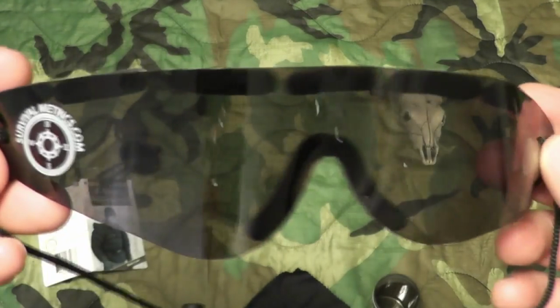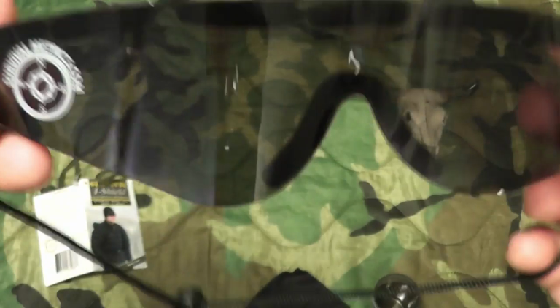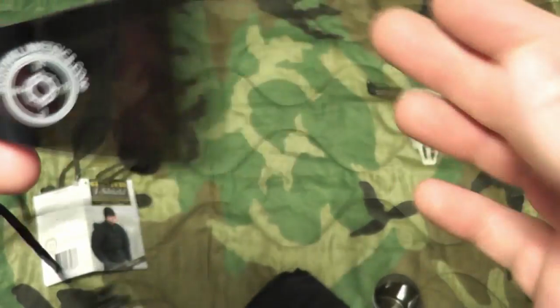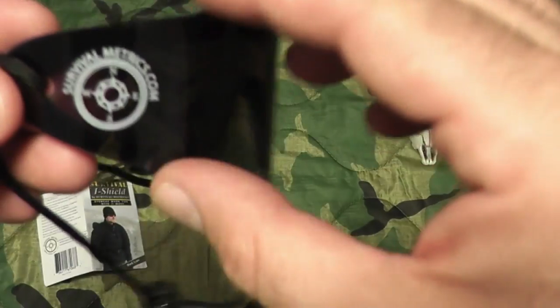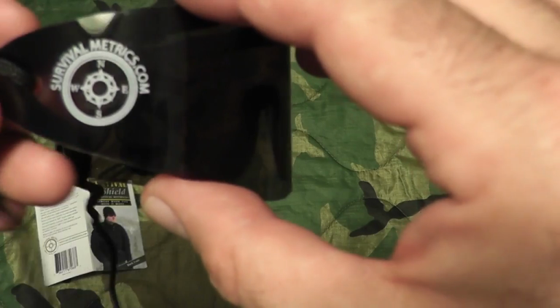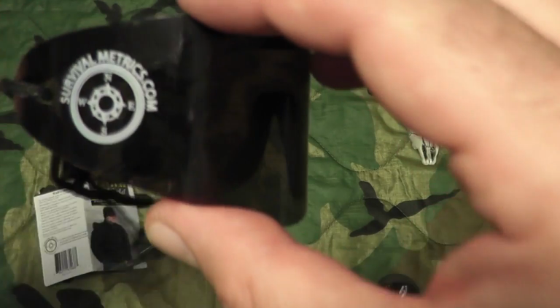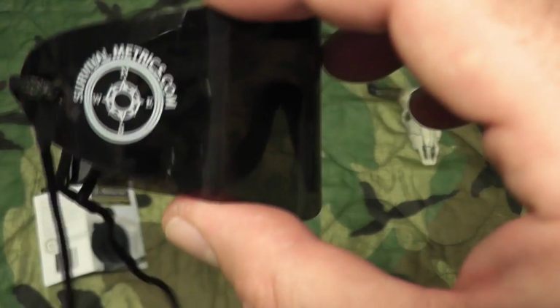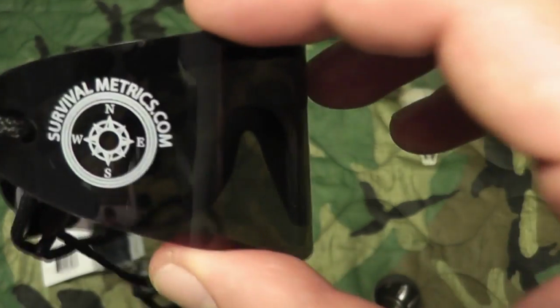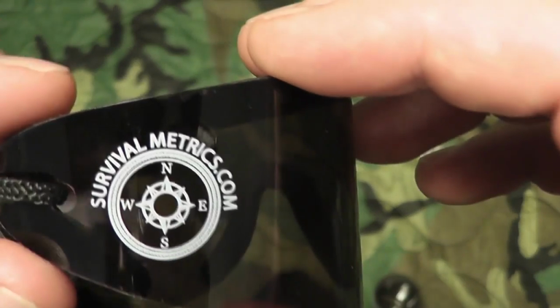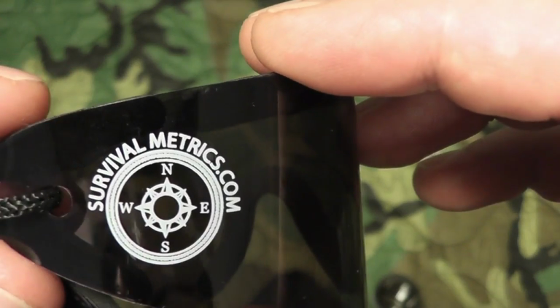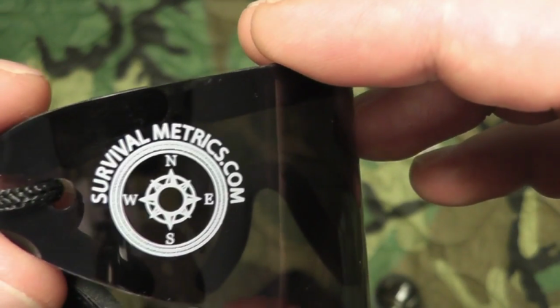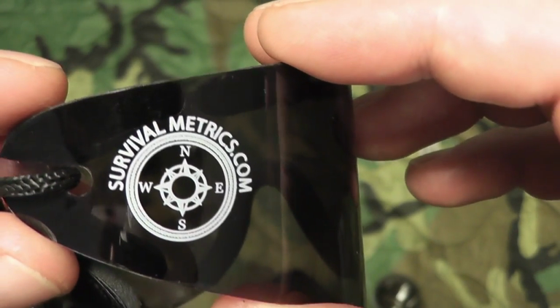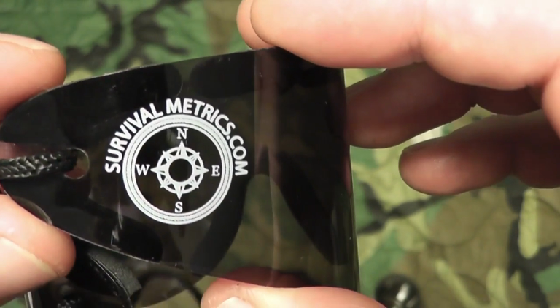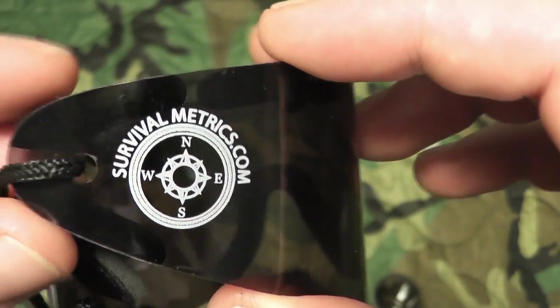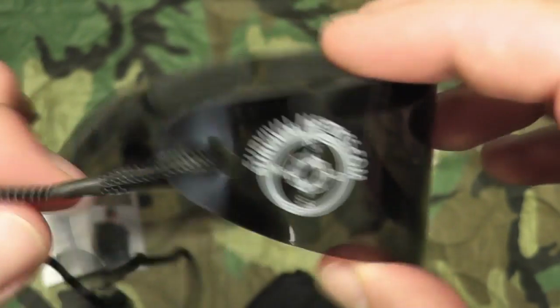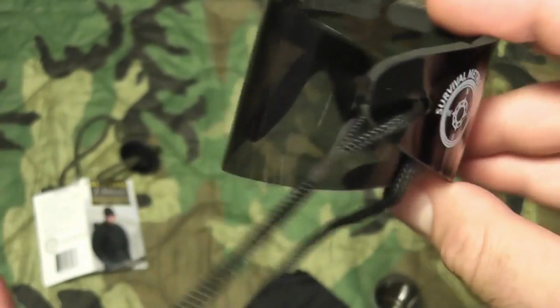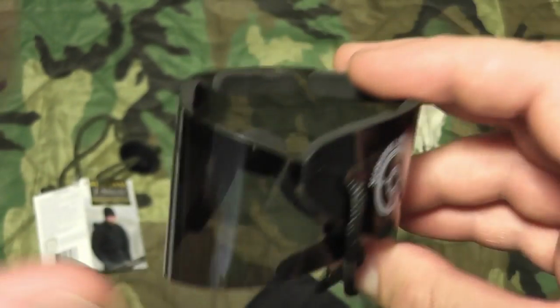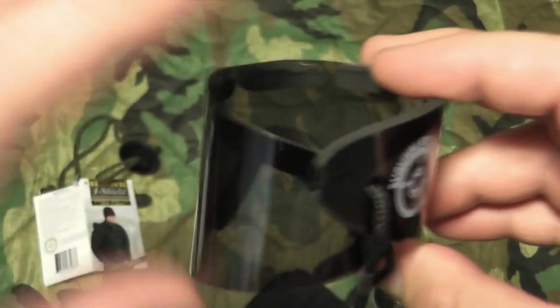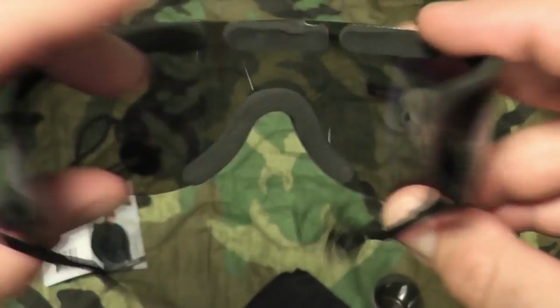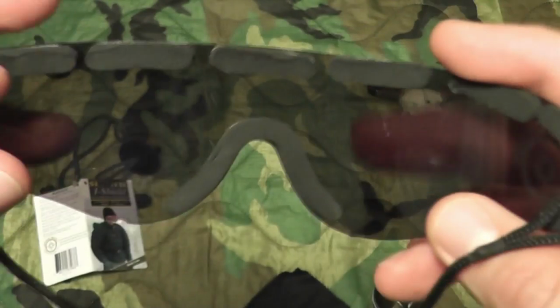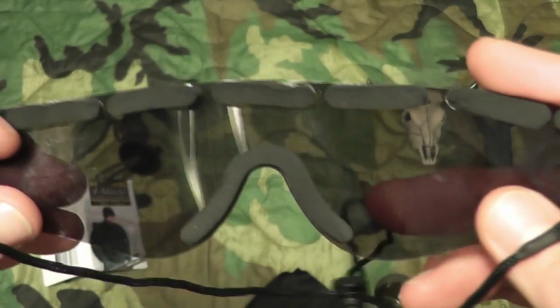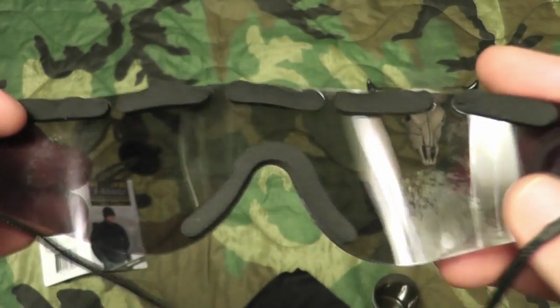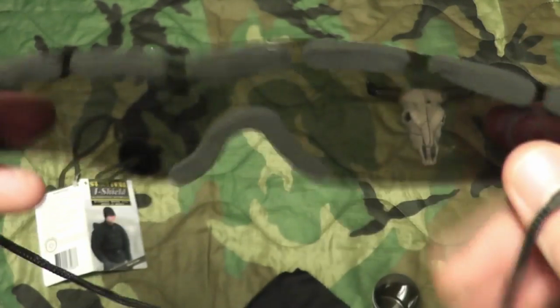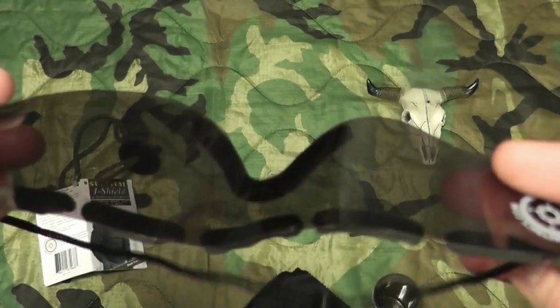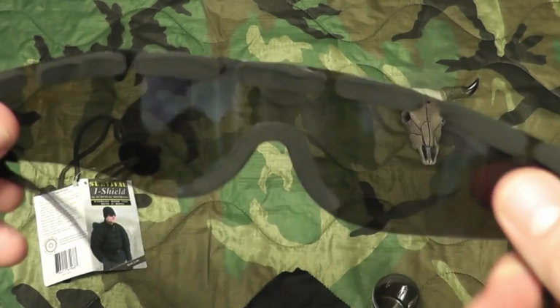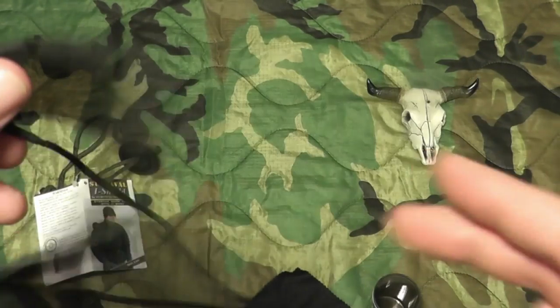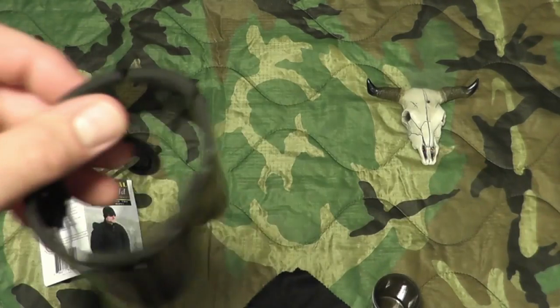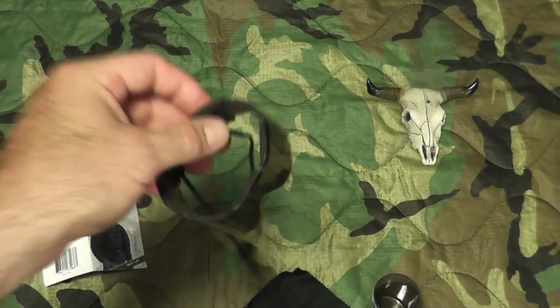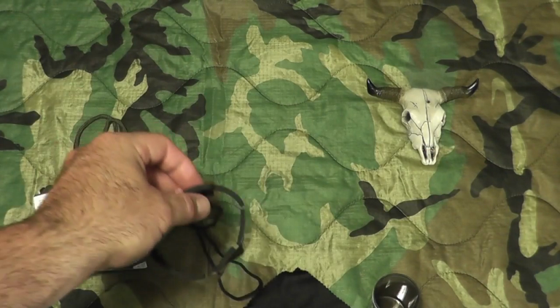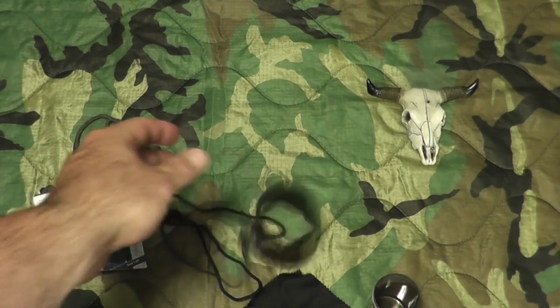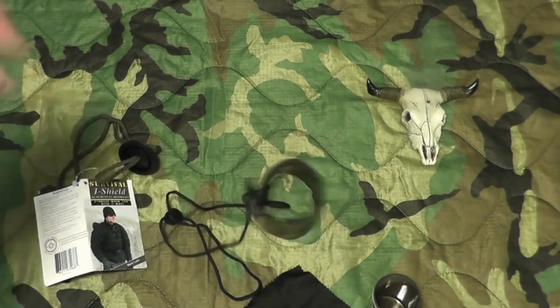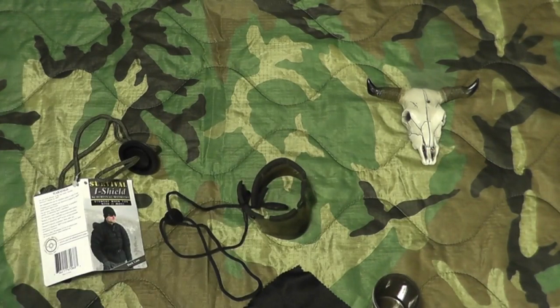So there you go gang — Survival Eye Shield by survivalmetrics.com. I'll put the link in the description. If anybody has them, pros and cons, let me know. All right gang, thanks for watching — Bison out.